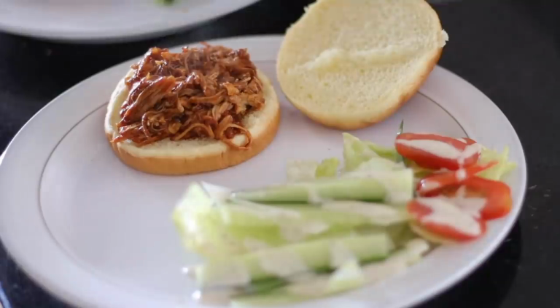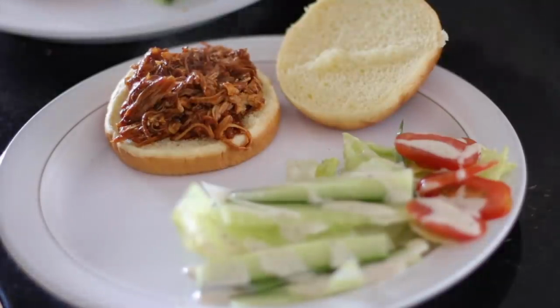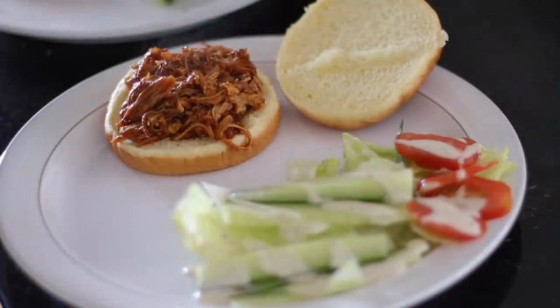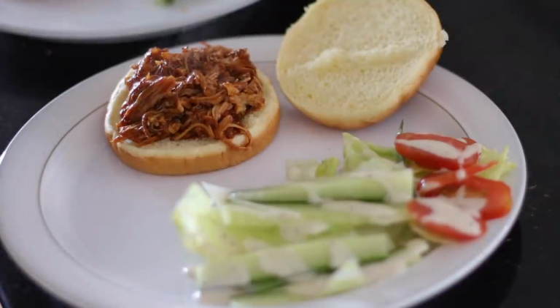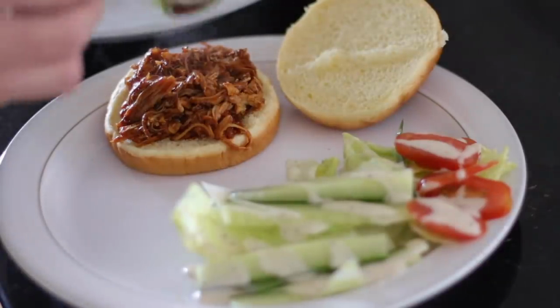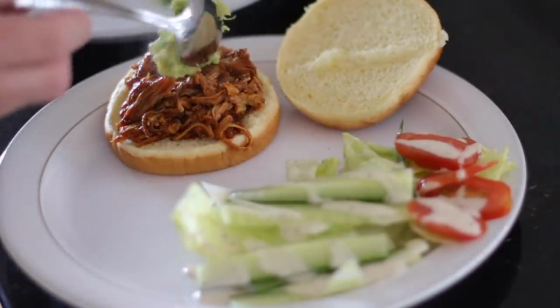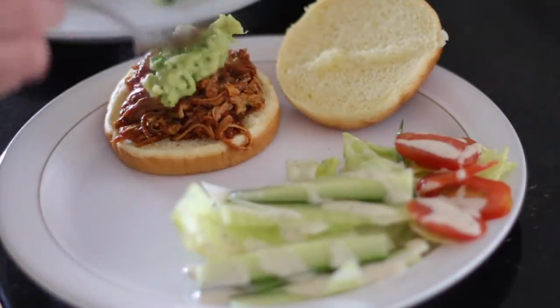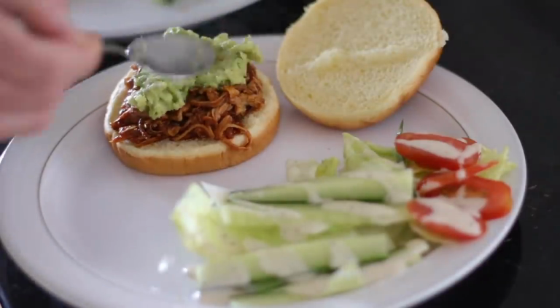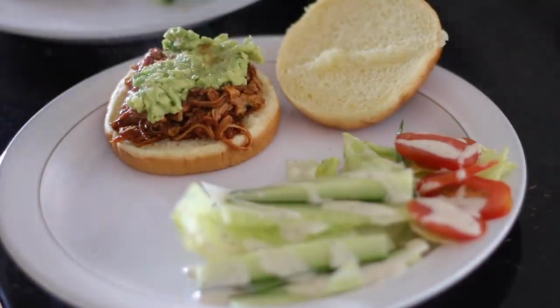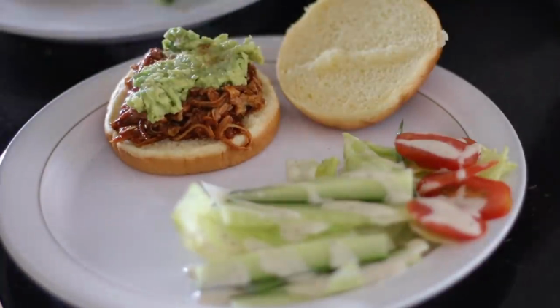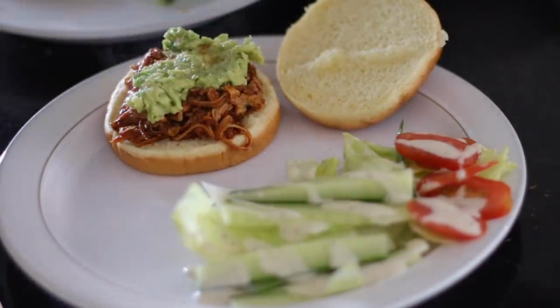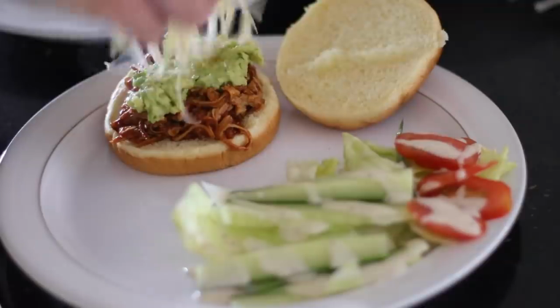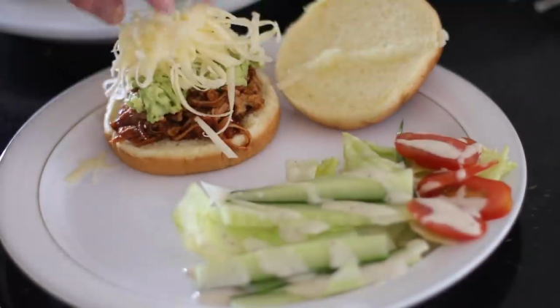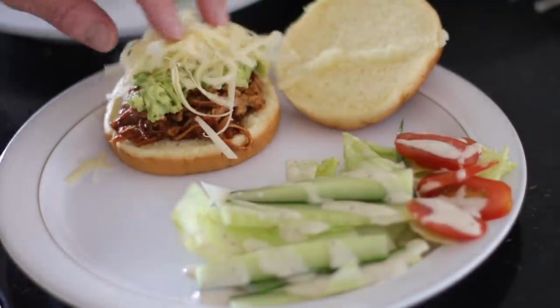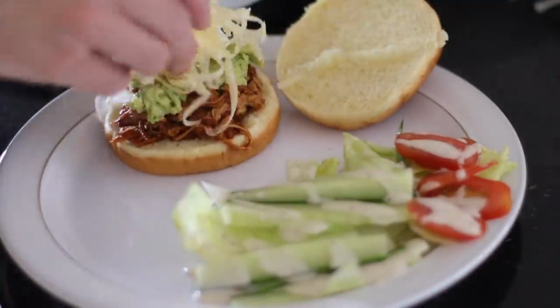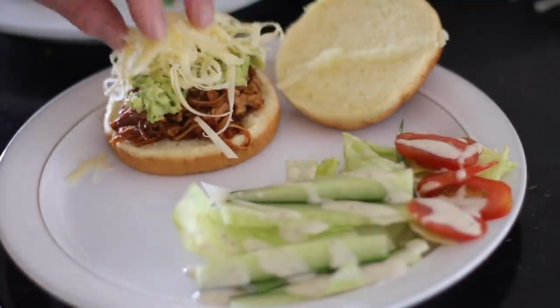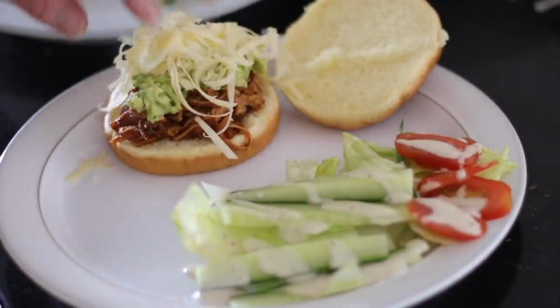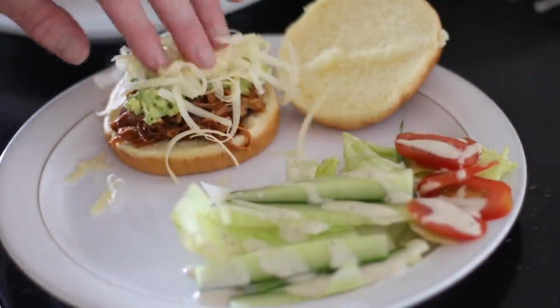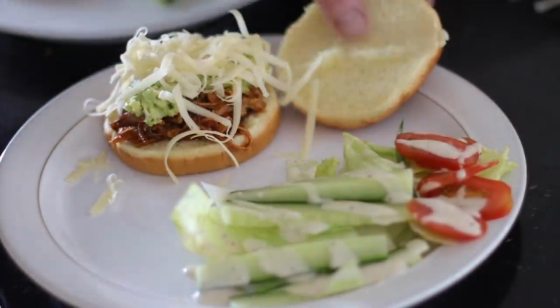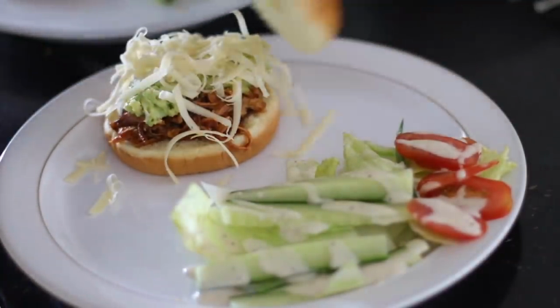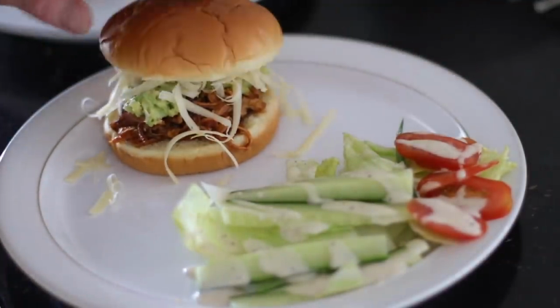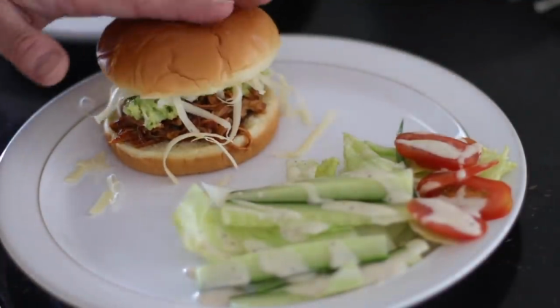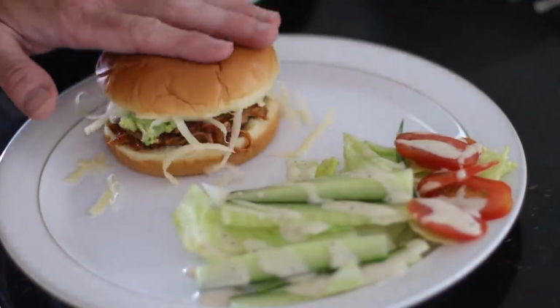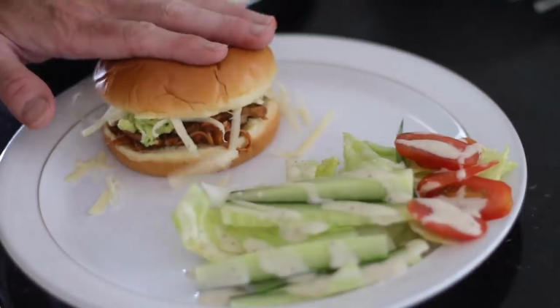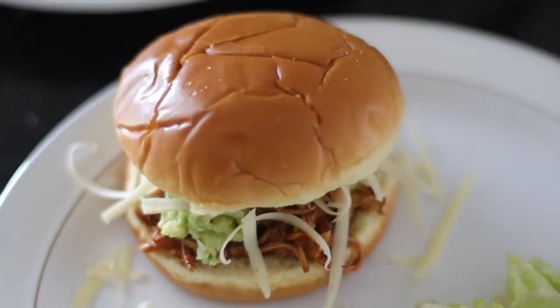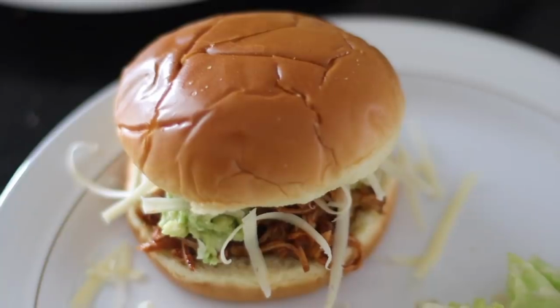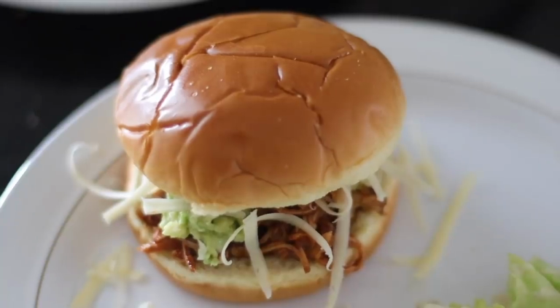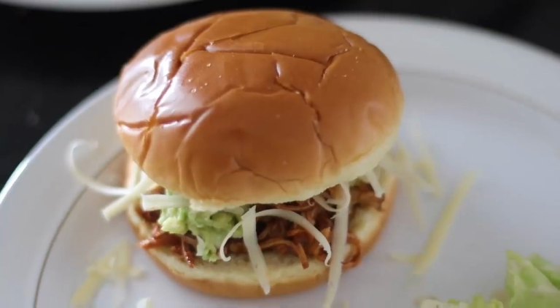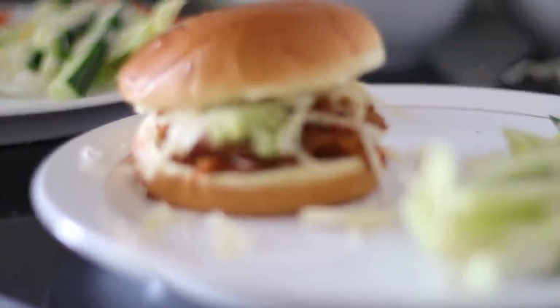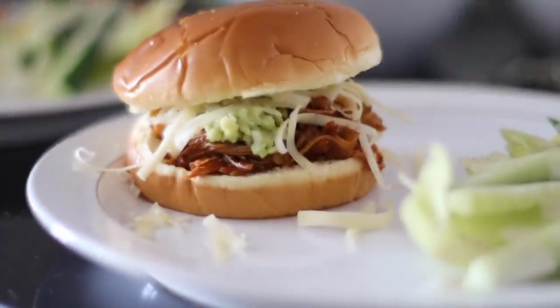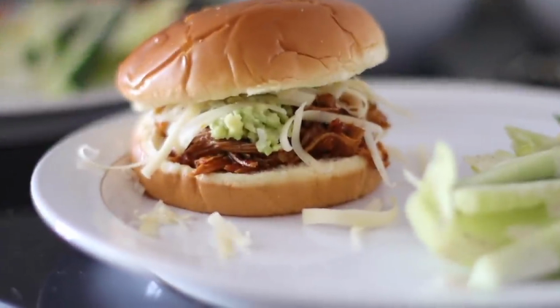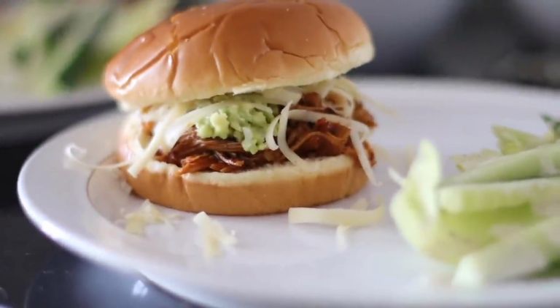We've basically been filming this video for the past two weeks because a lot of the meals lasted us more than one day, which is great — I love to batch cook. I would totally recommend this one. It'd be great for entertaining or at a barbecue.